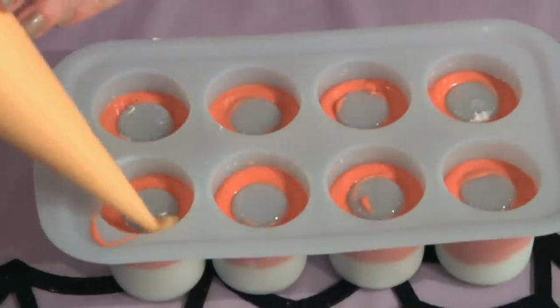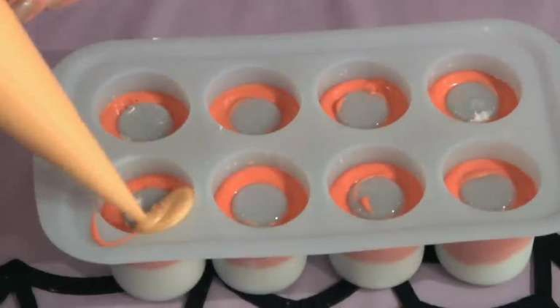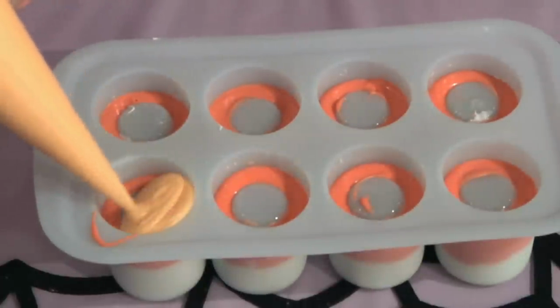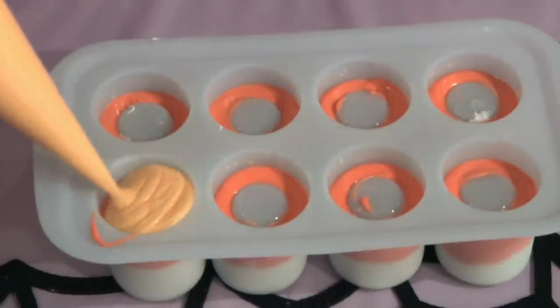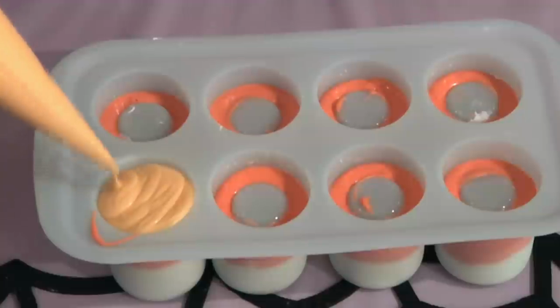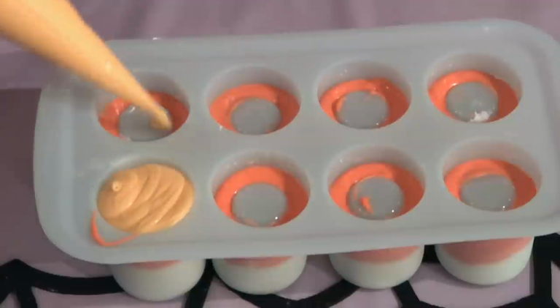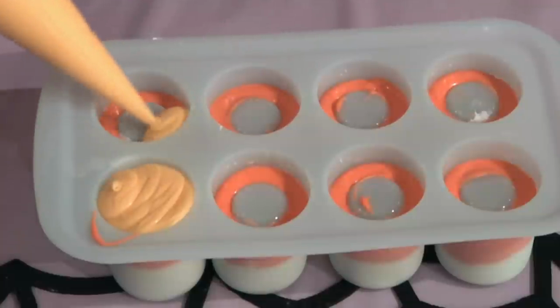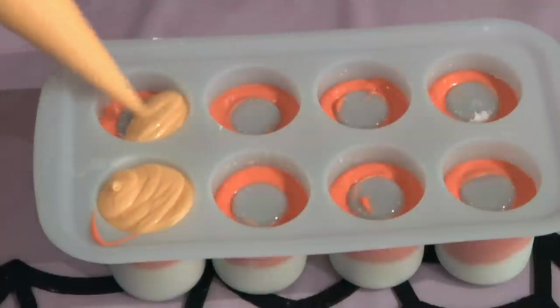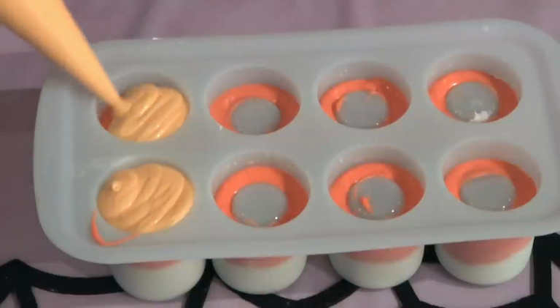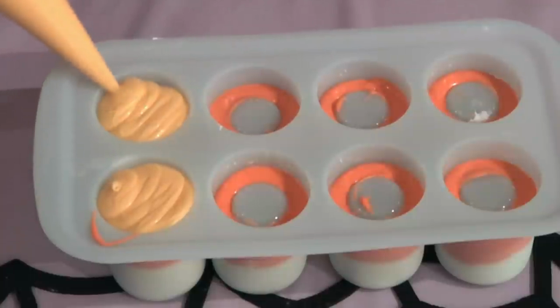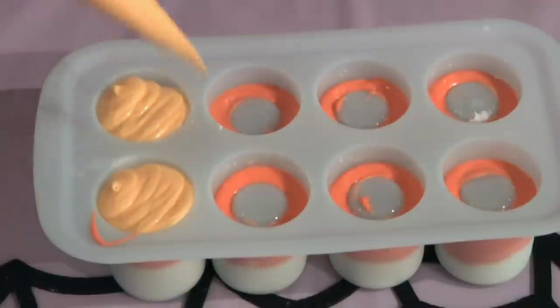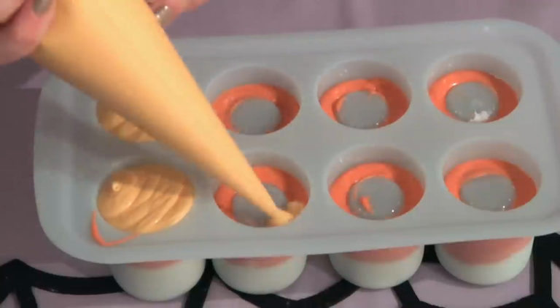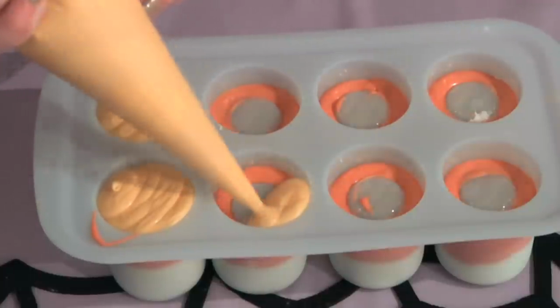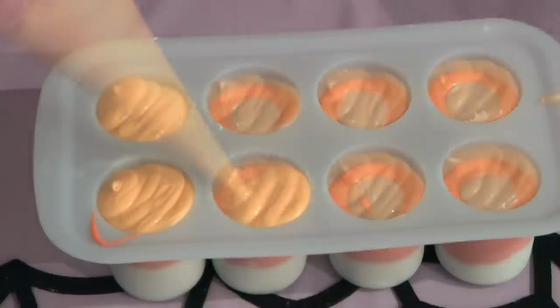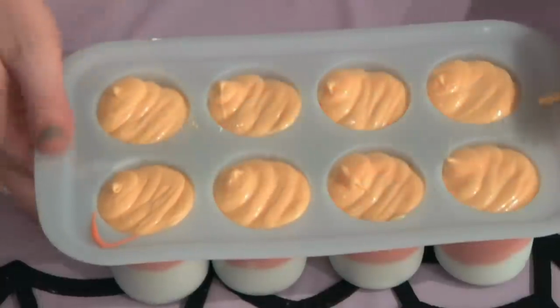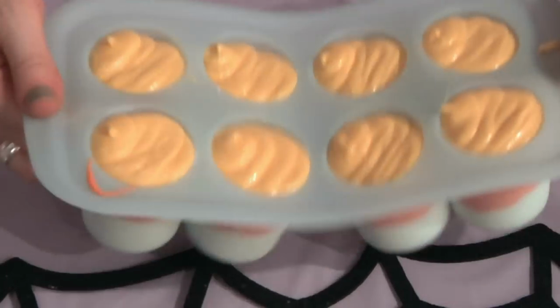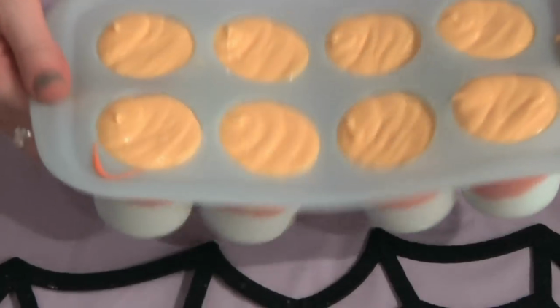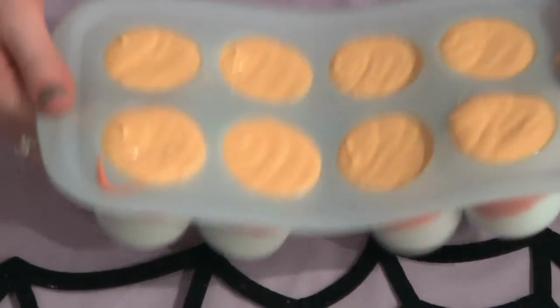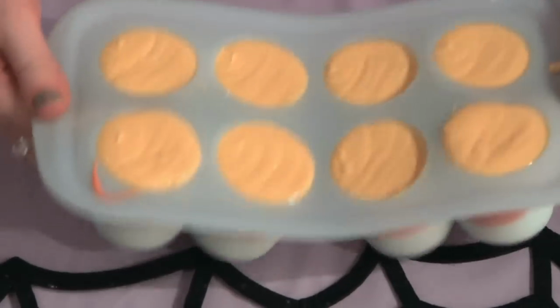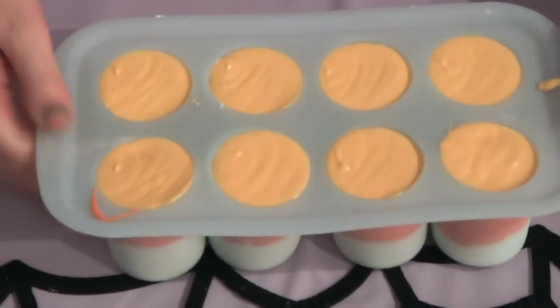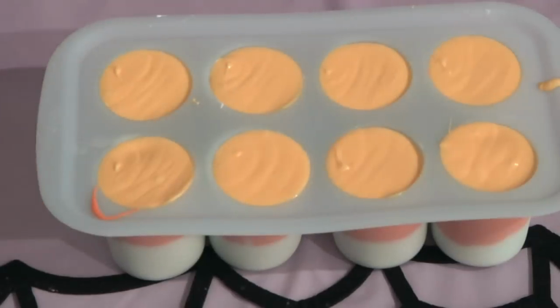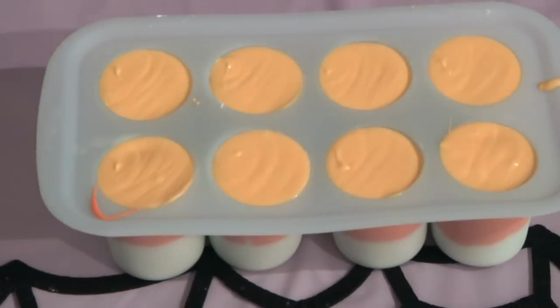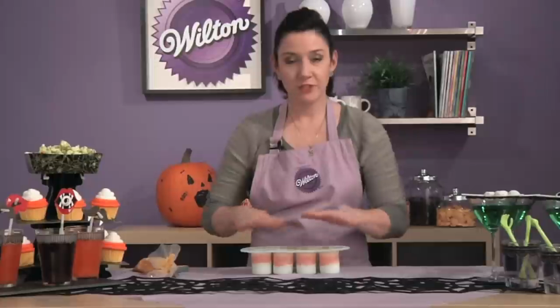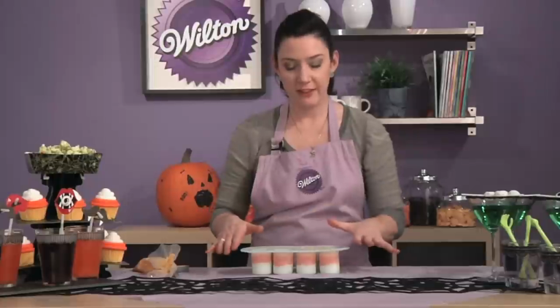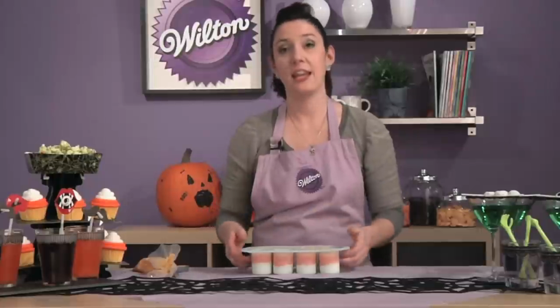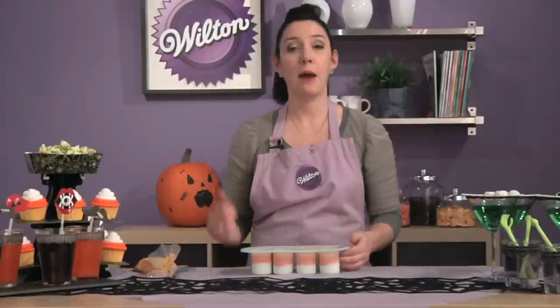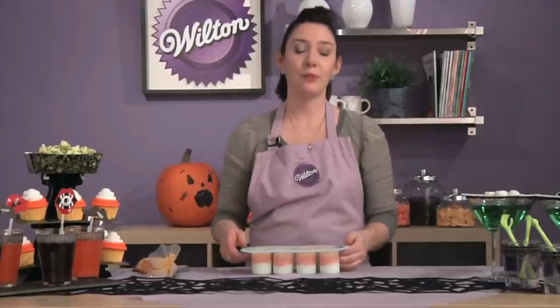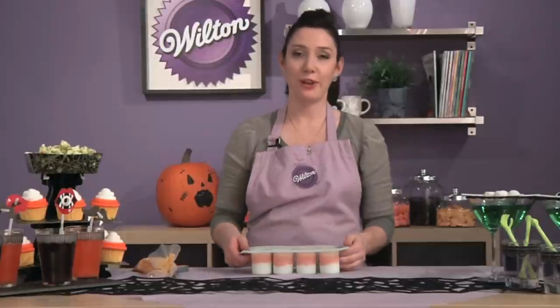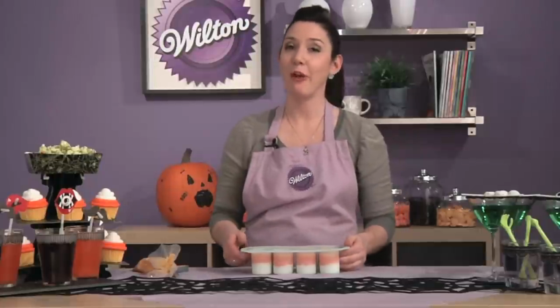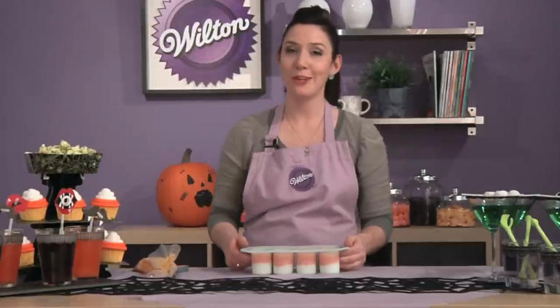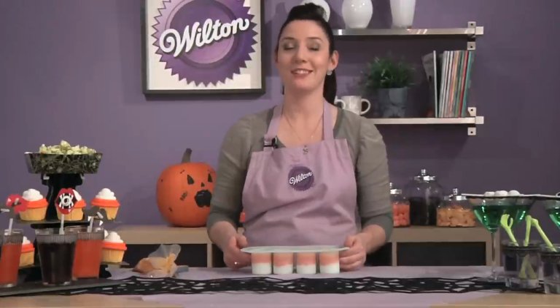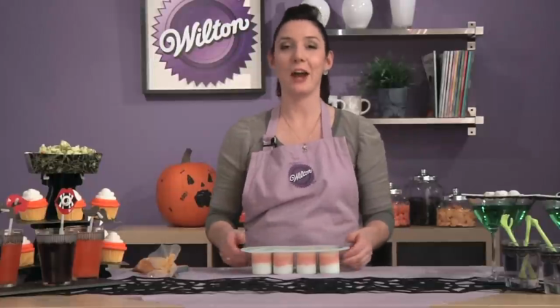Finish the tops of the mold with the yellow candy melts, filling the mold all the way to the top. Tap it gently against the table once more to flatten the candy, and then pop it into the refrigerator for about 30 minutes to set up.